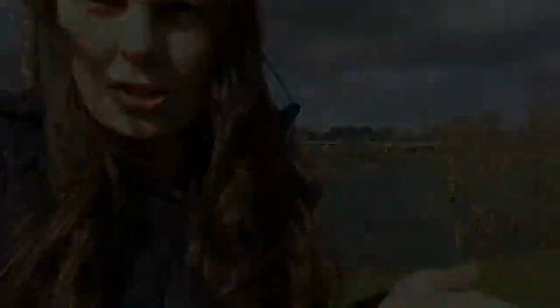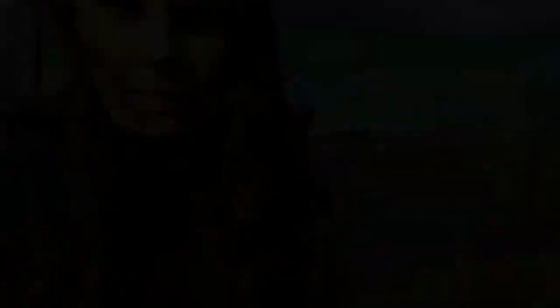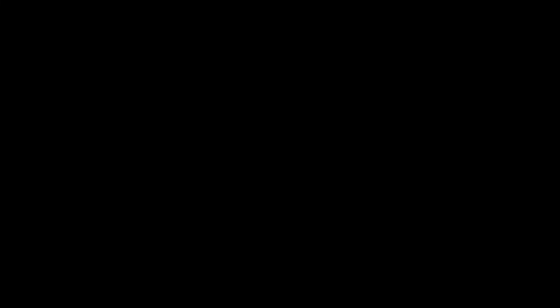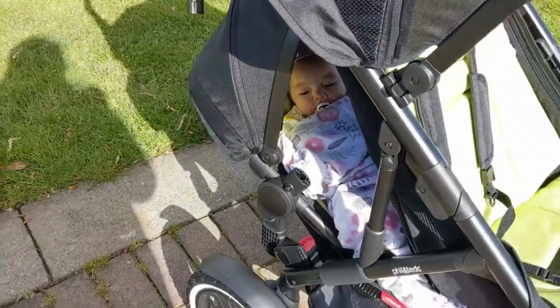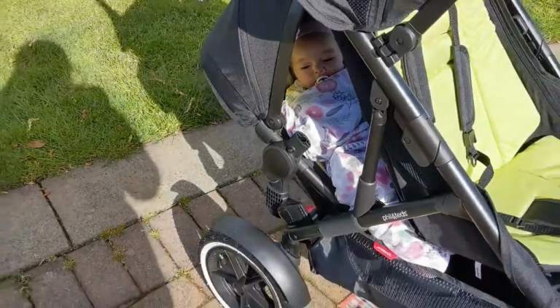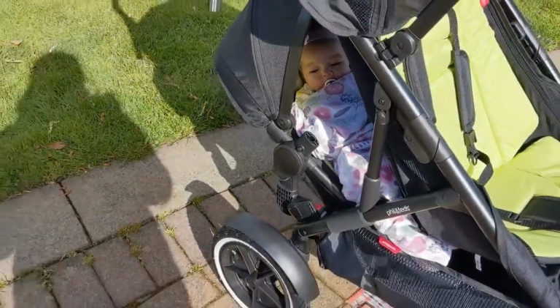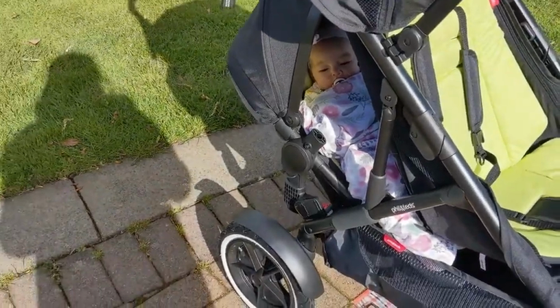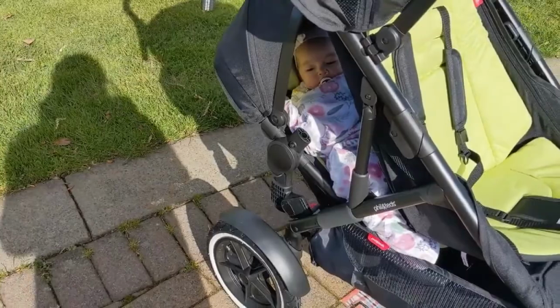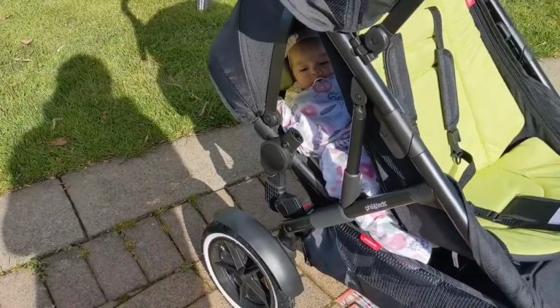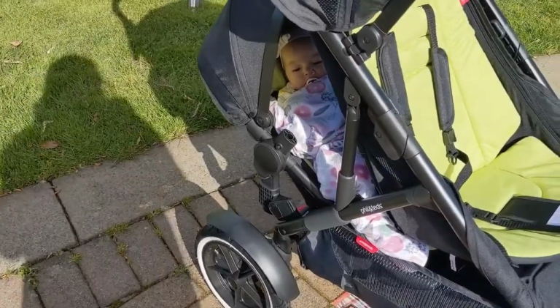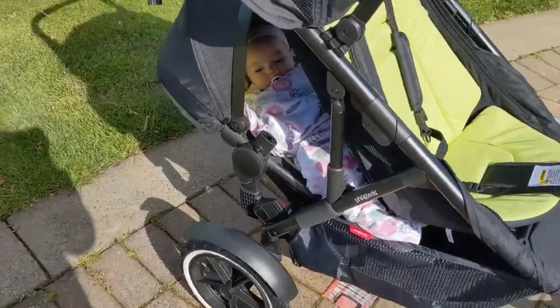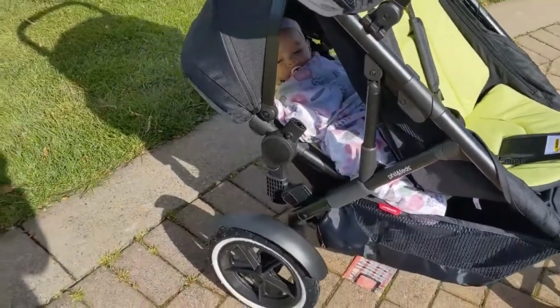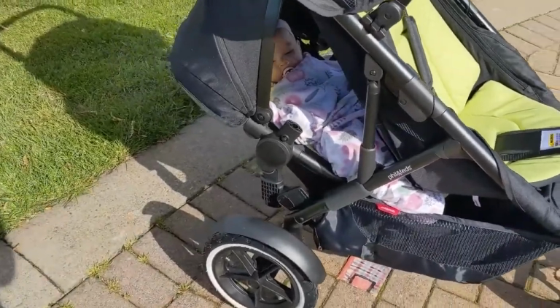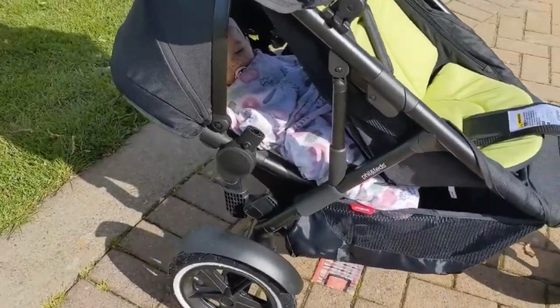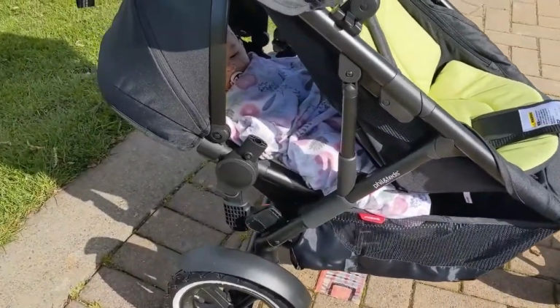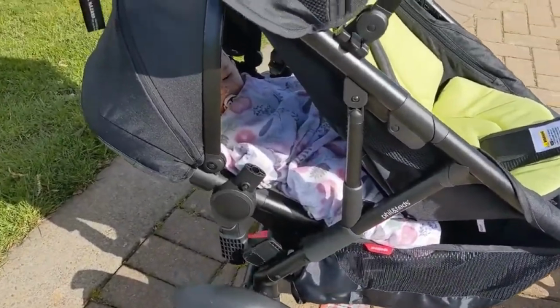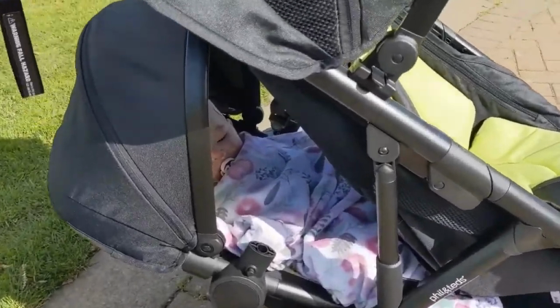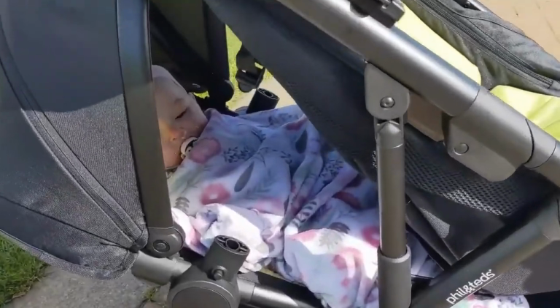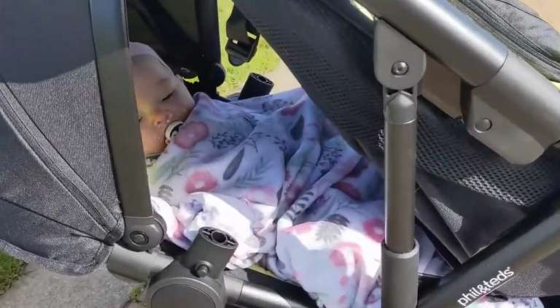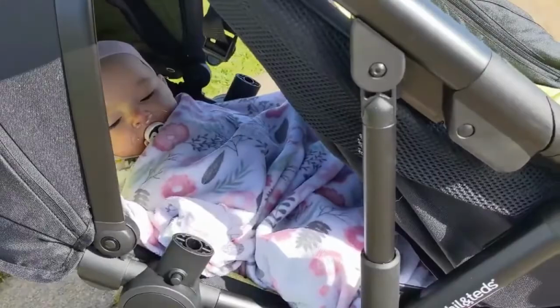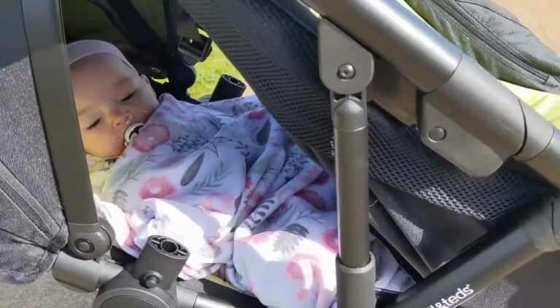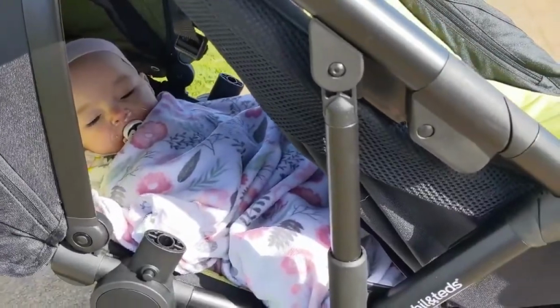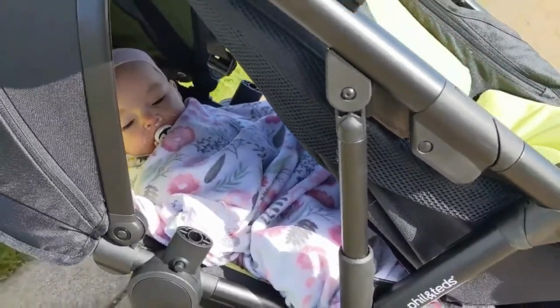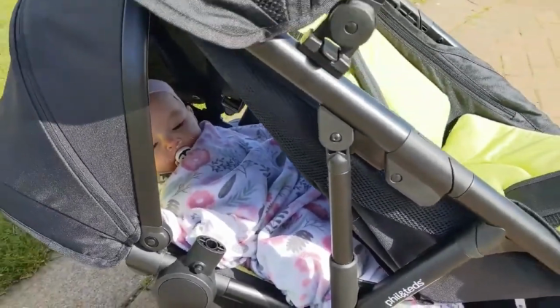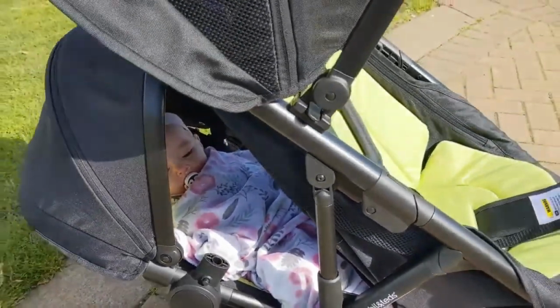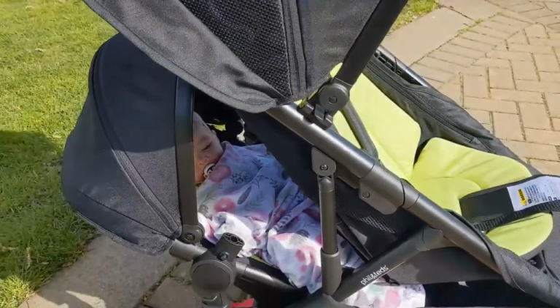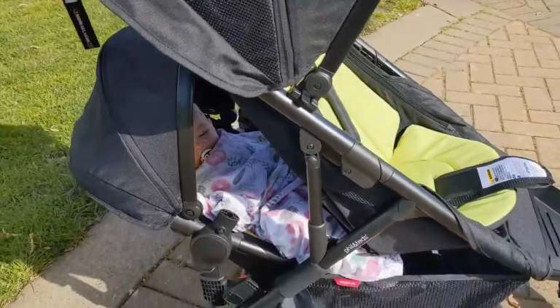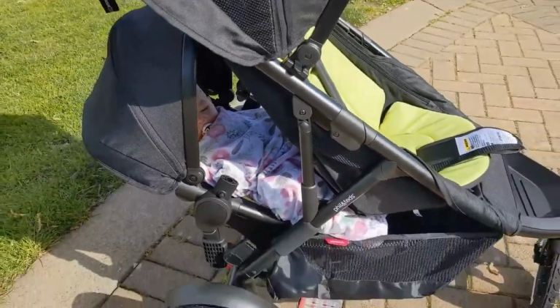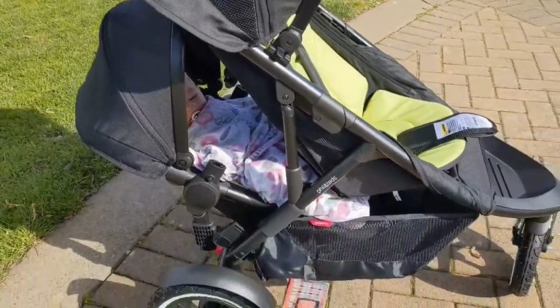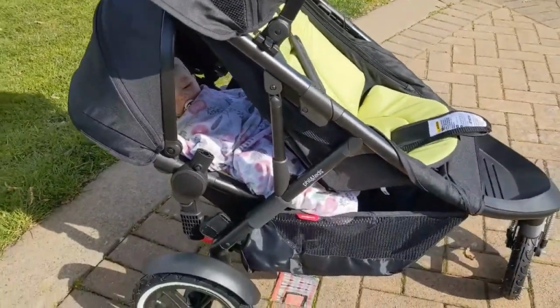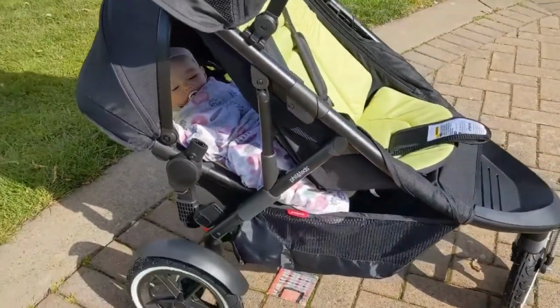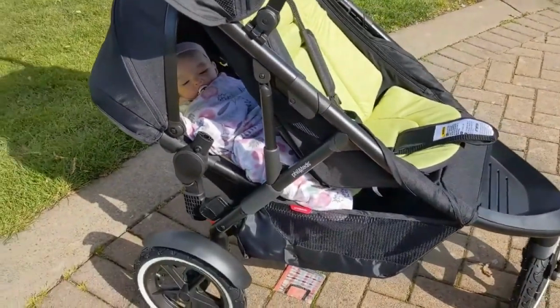It's just awesome. I love it. So as you can tell, it's really comfortable. Do you see those tired eyes? She's gonna fall asleep in the back of this.